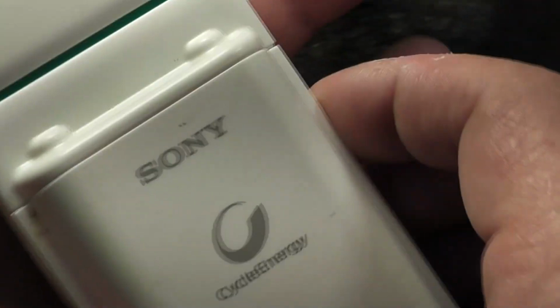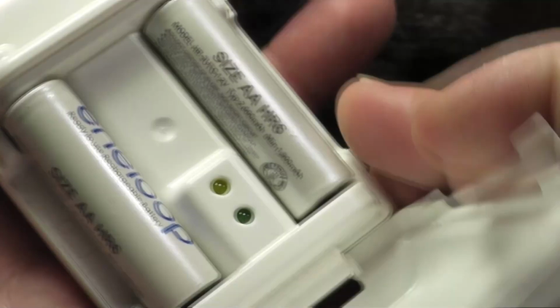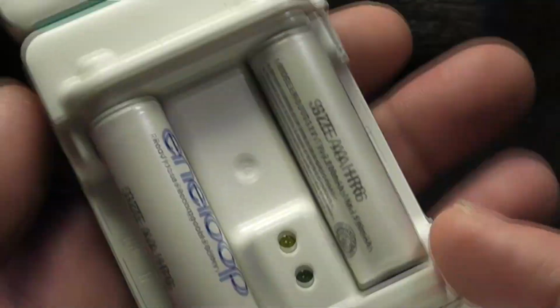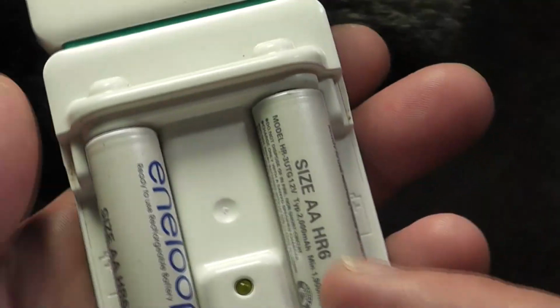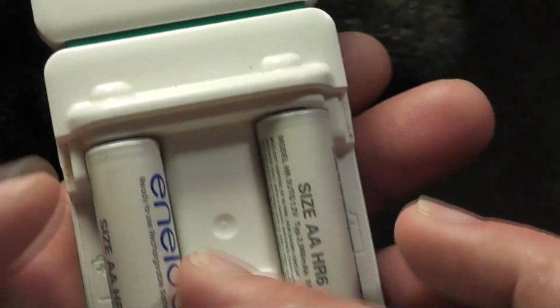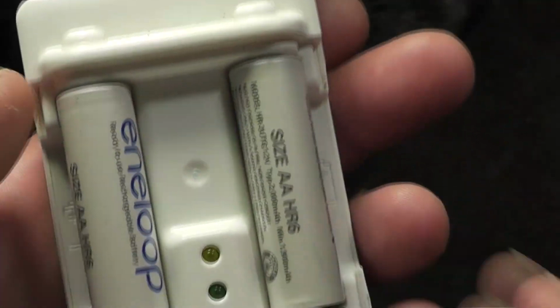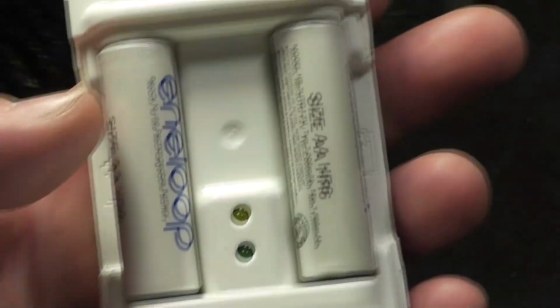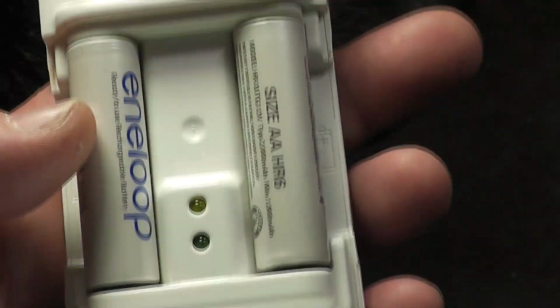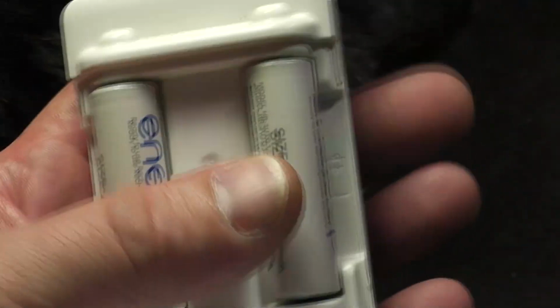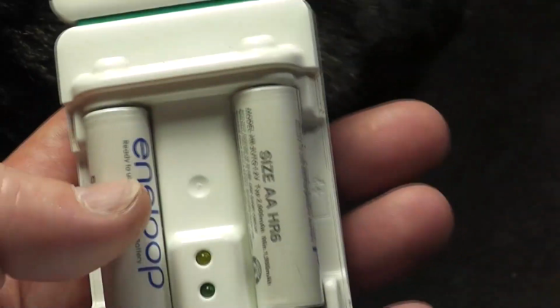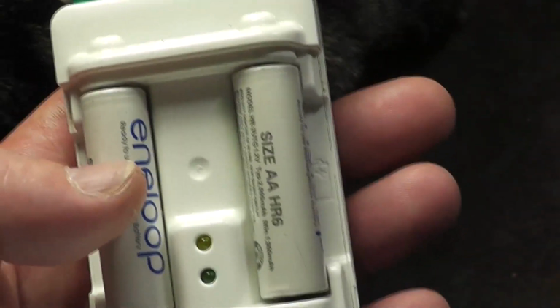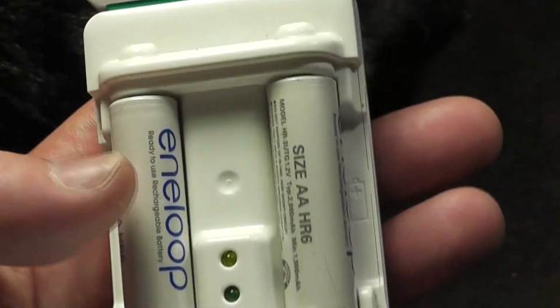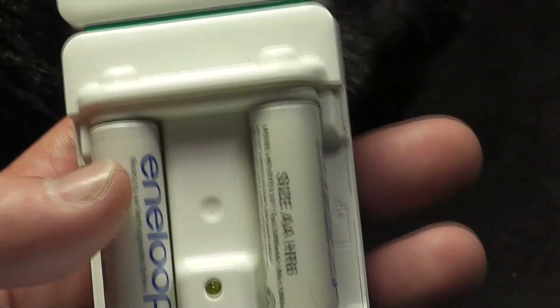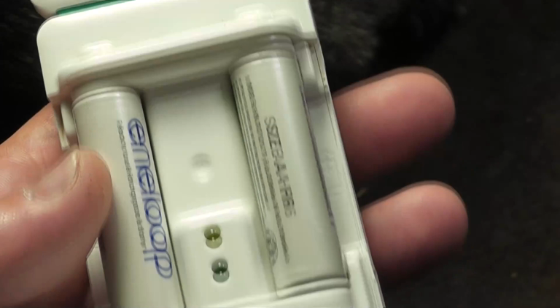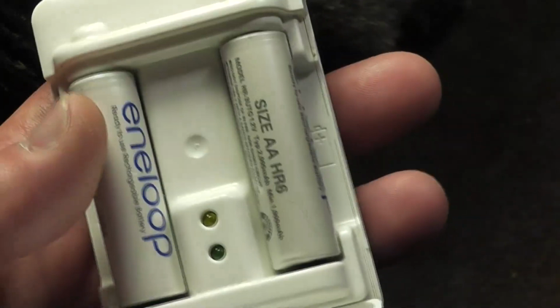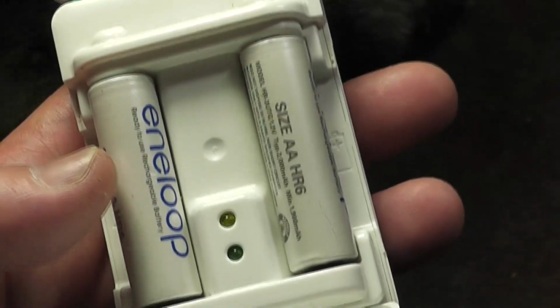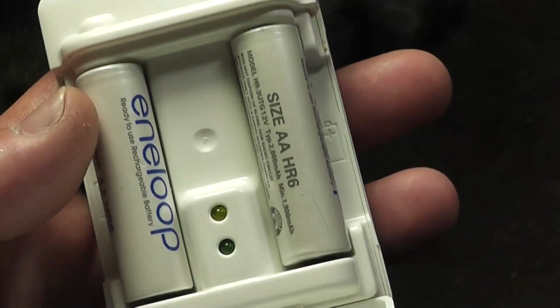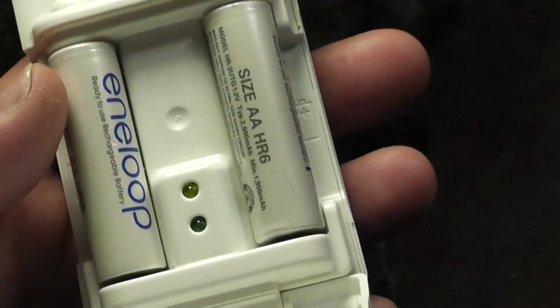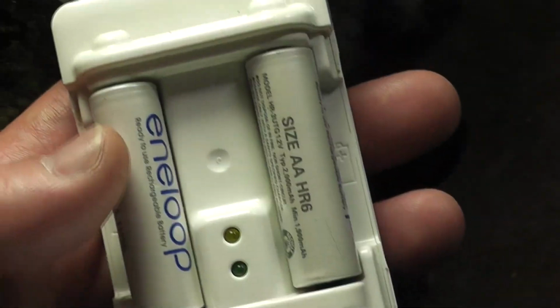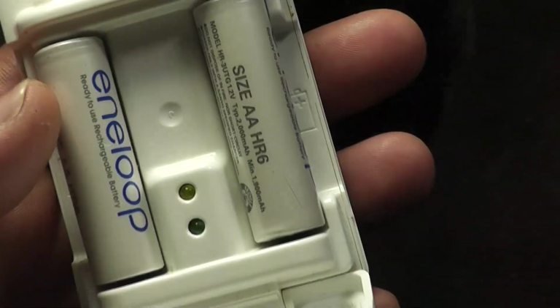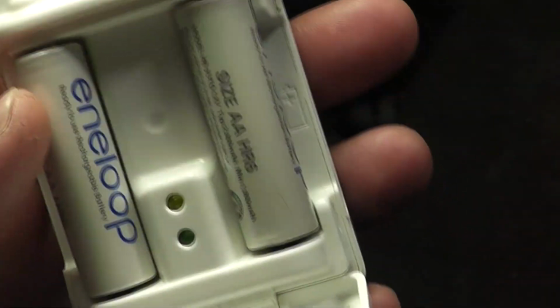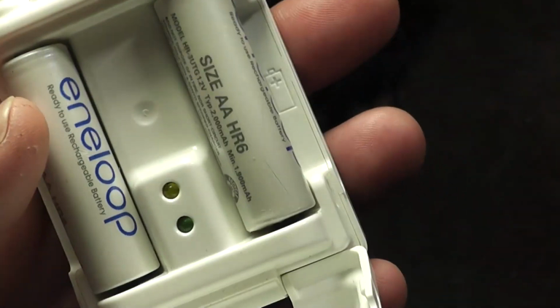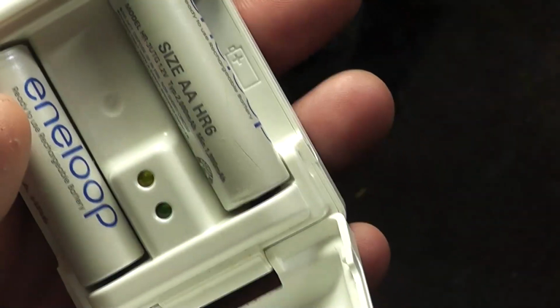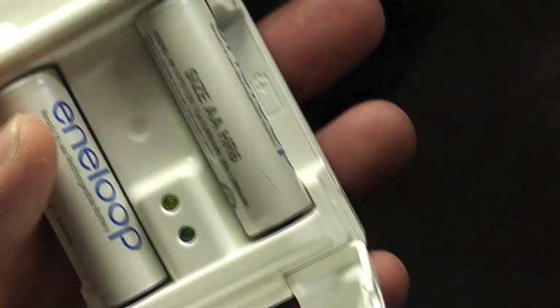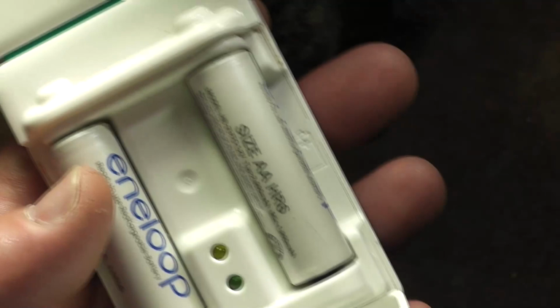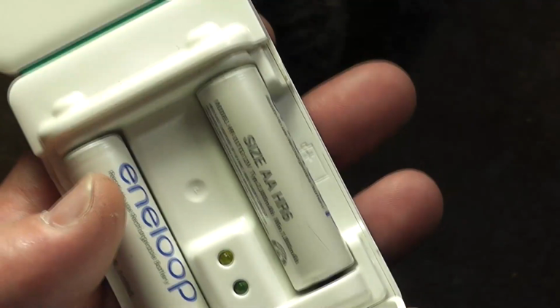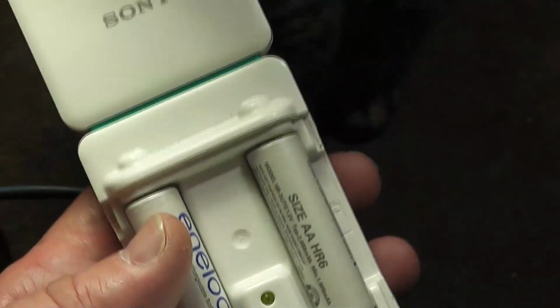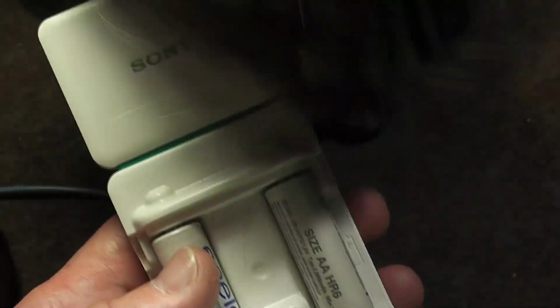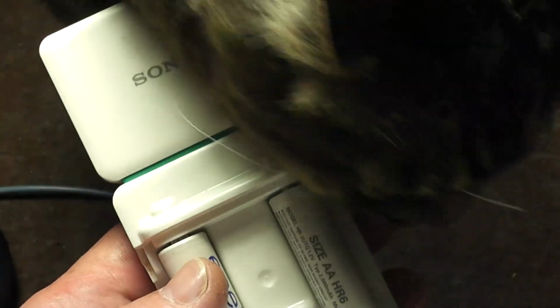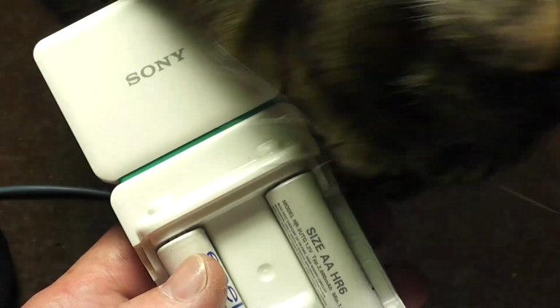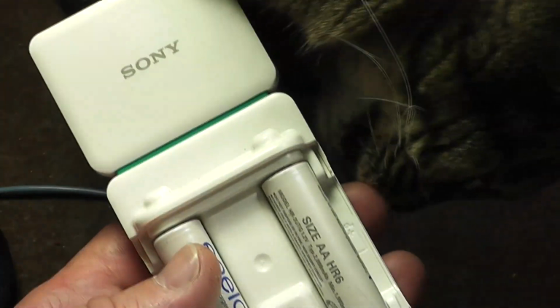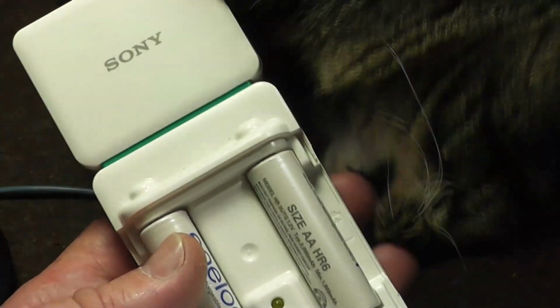But these are Eneloops — these are 2,000 milliamp hours — but between both of these batteries, since they only charge up to like one and a quarter volts, it's like 5 watt hours. This will give you like 25 or 30% on your phone.